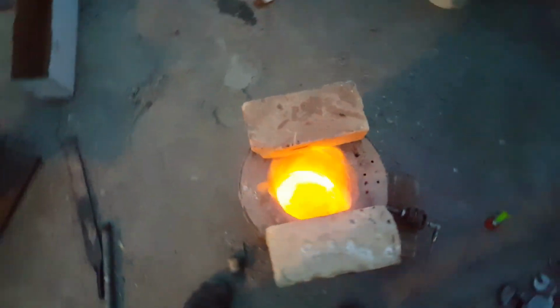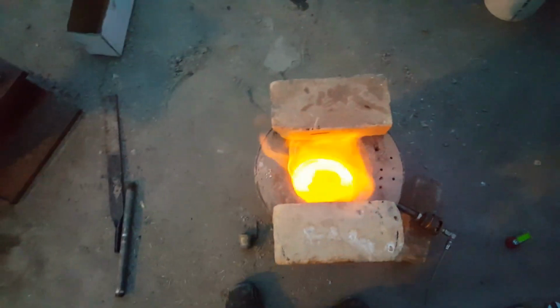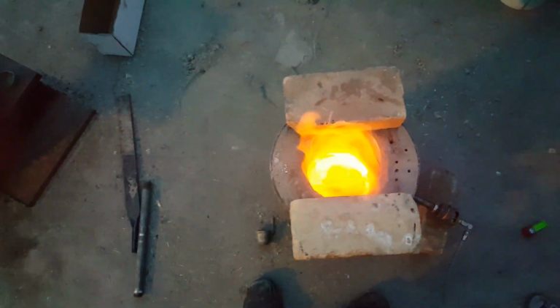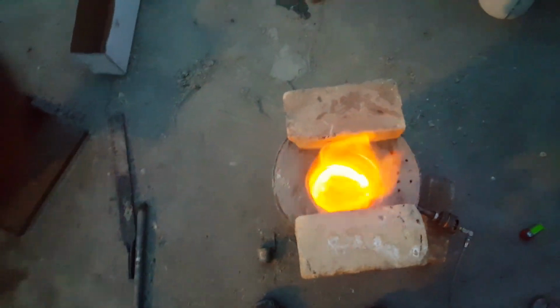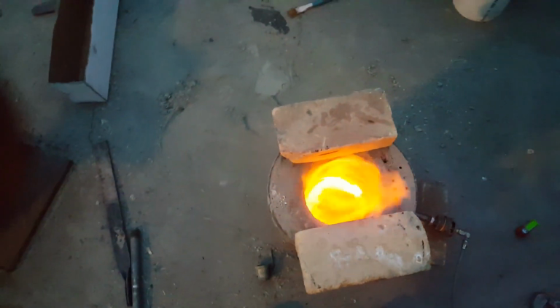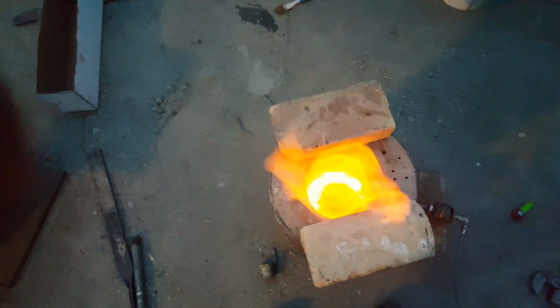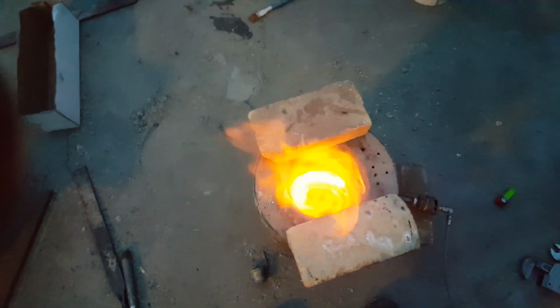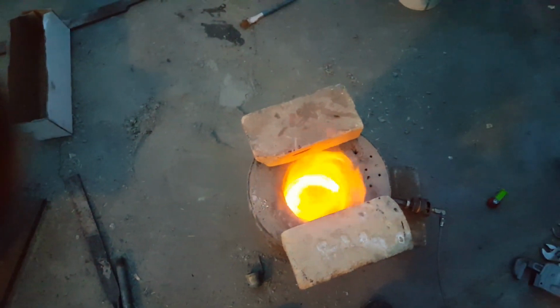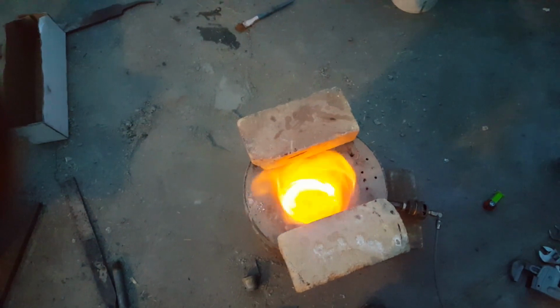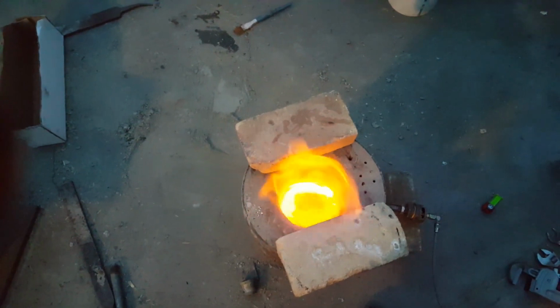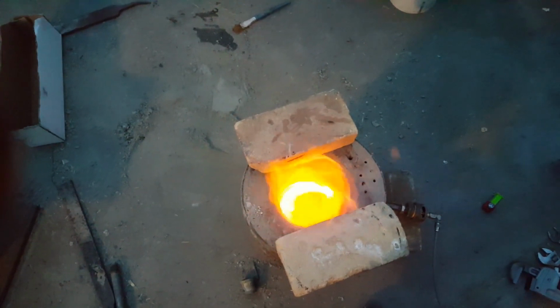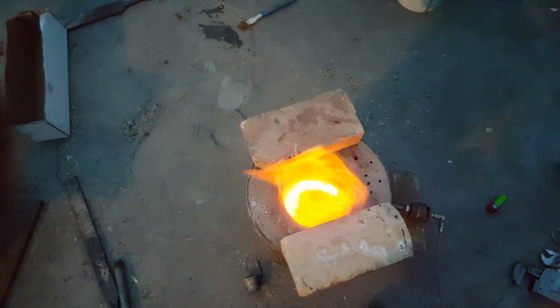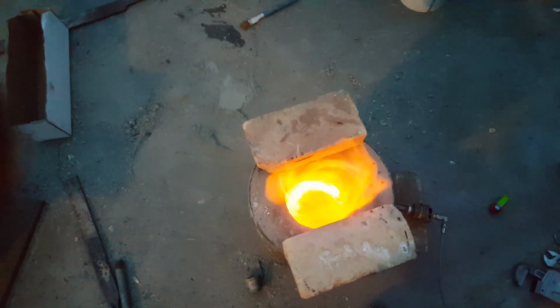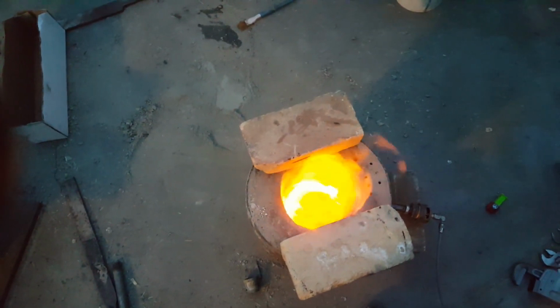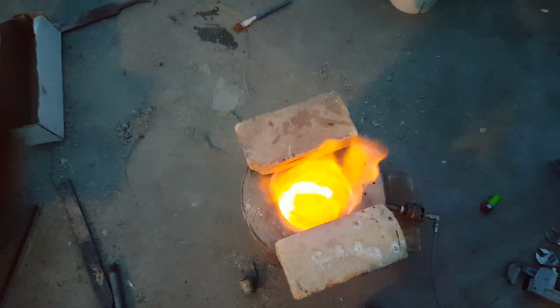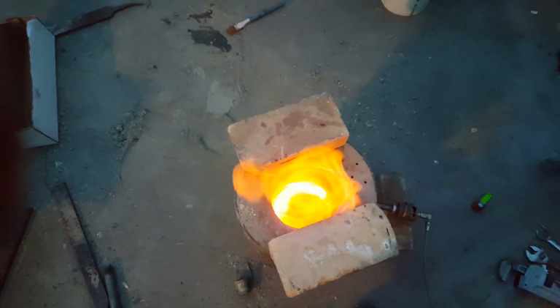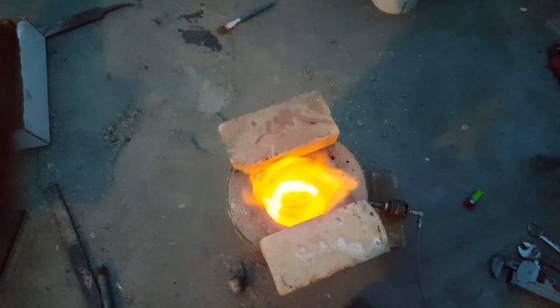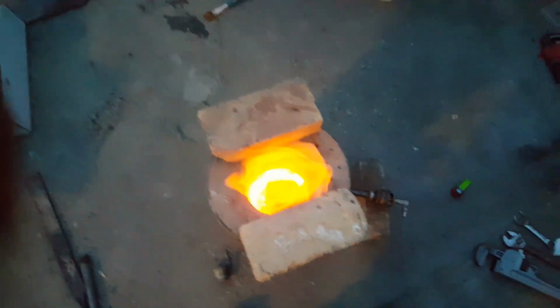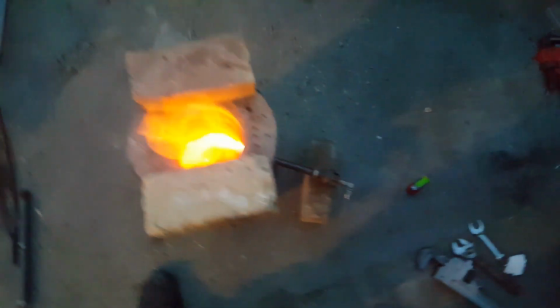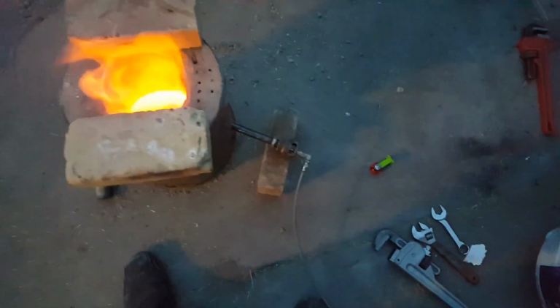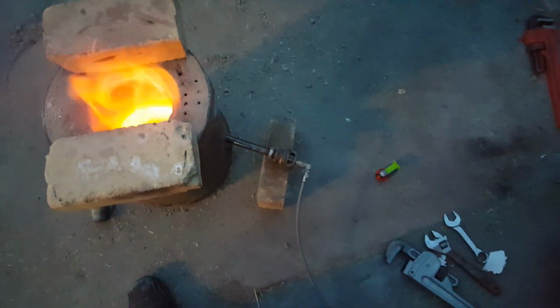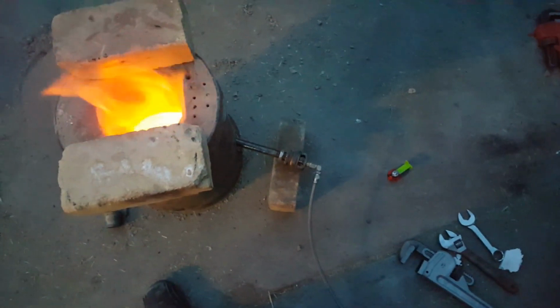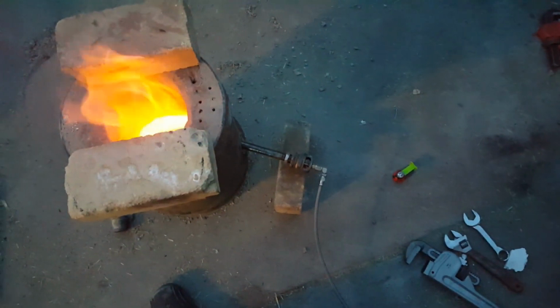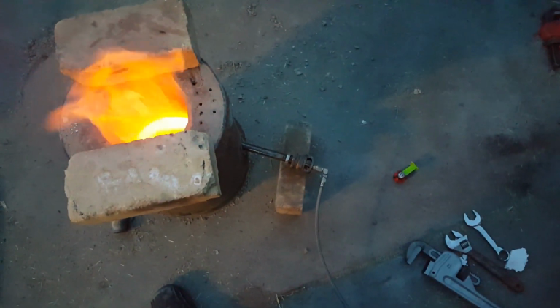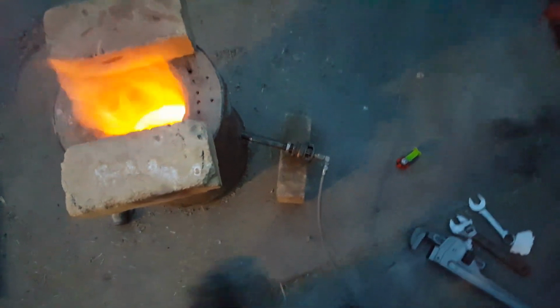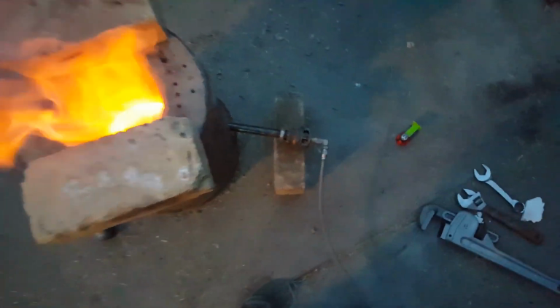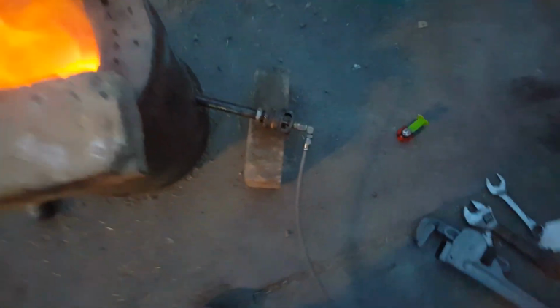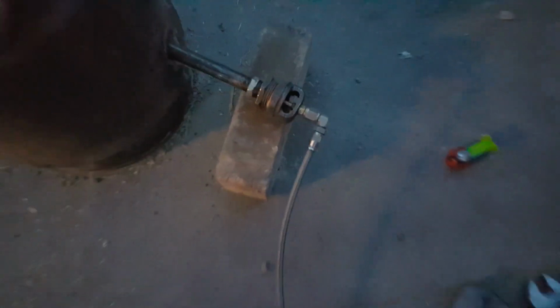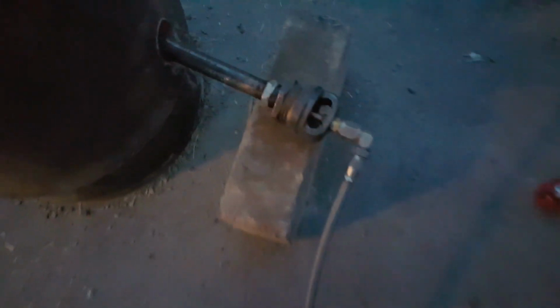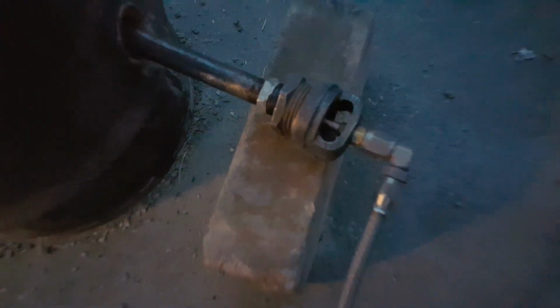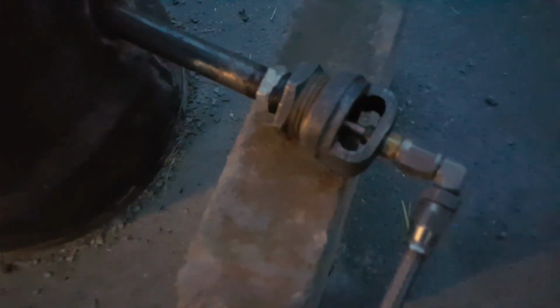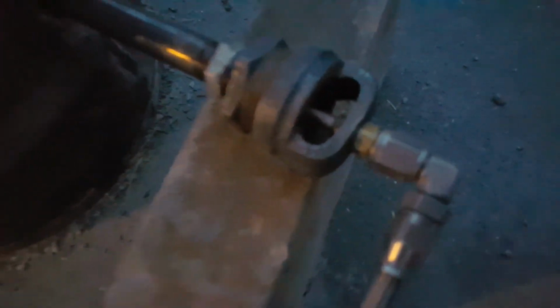You can see the white flame just roaring out of the torch — I've got the torch sitting in there. You guys remember that torch?